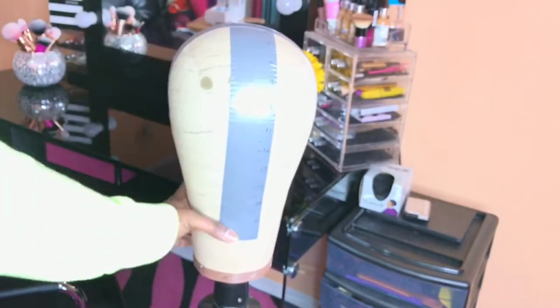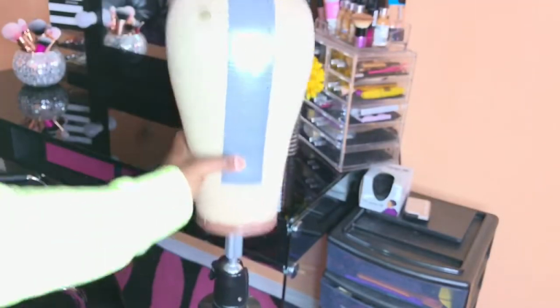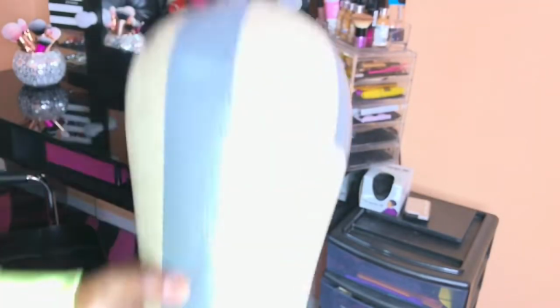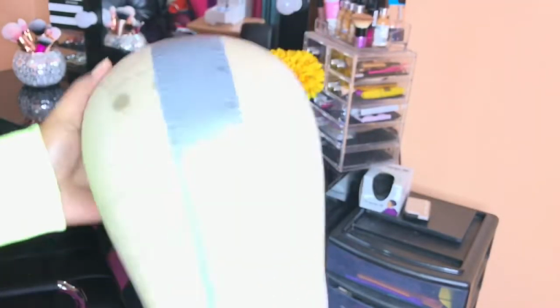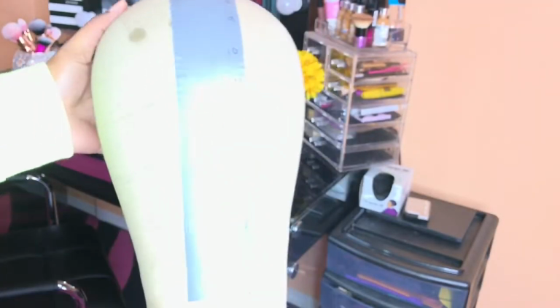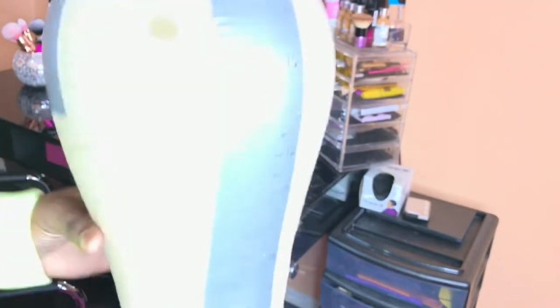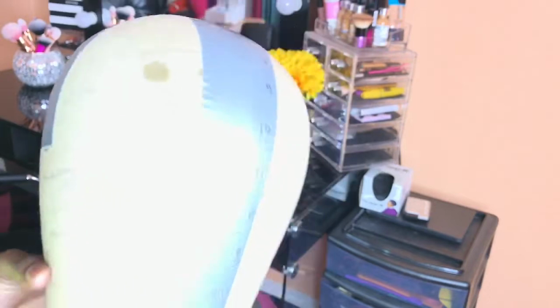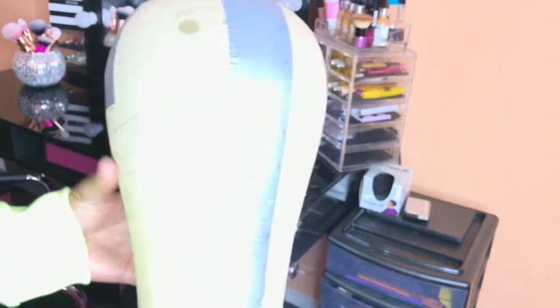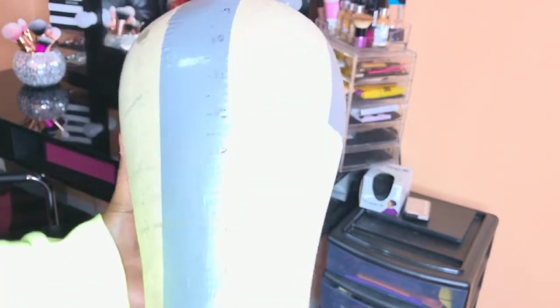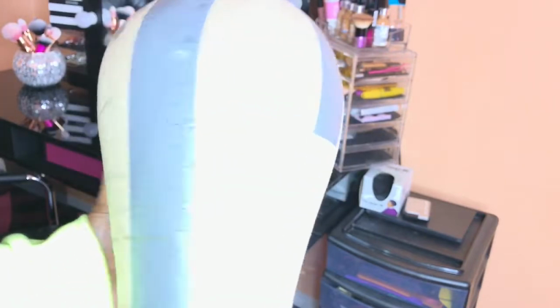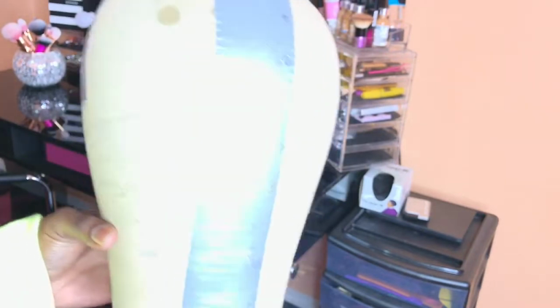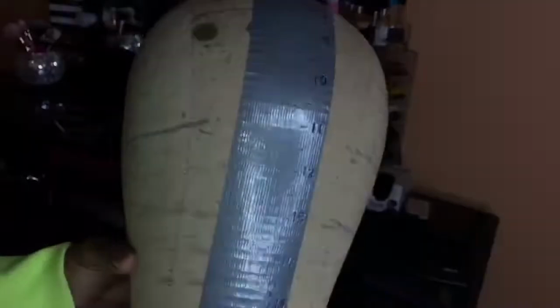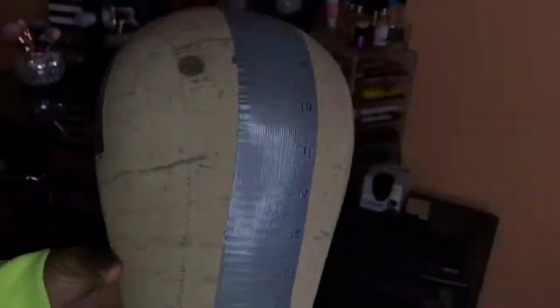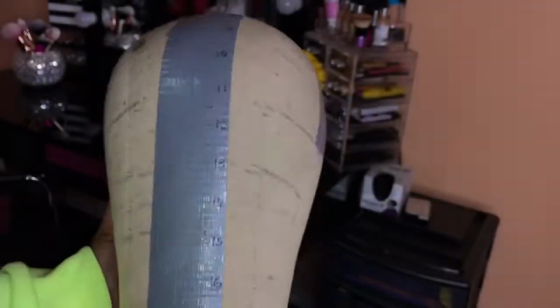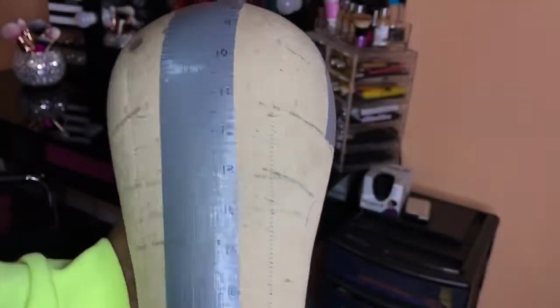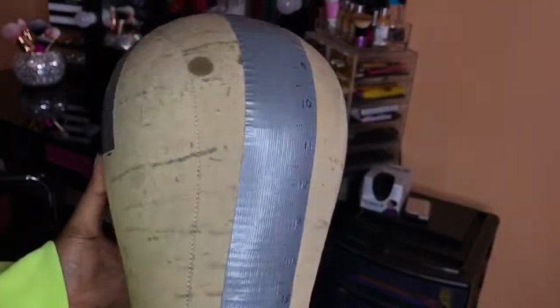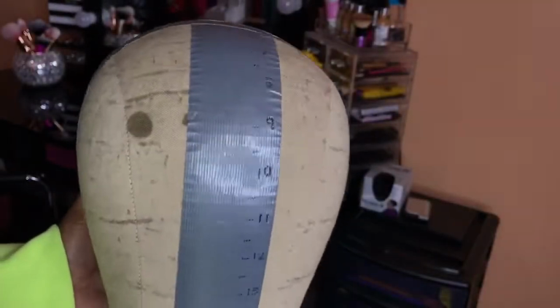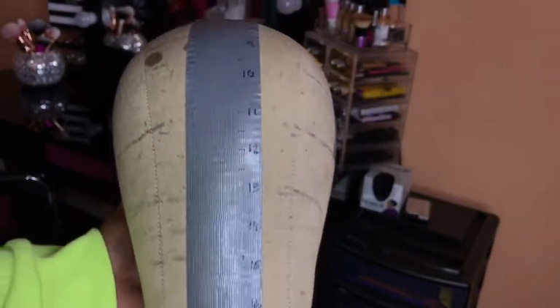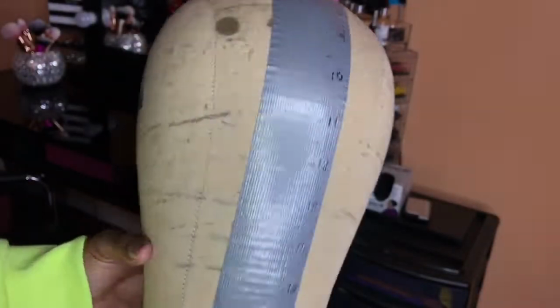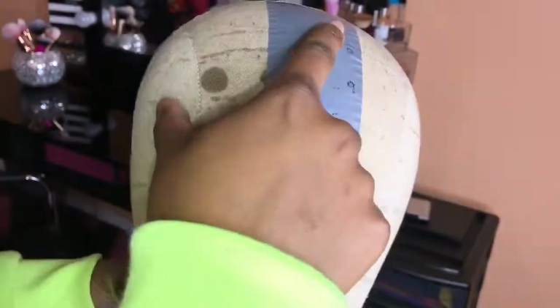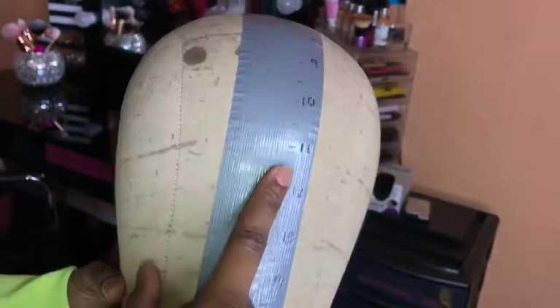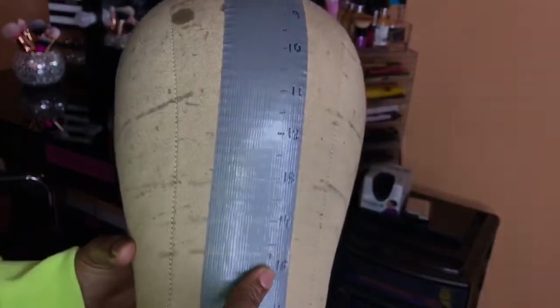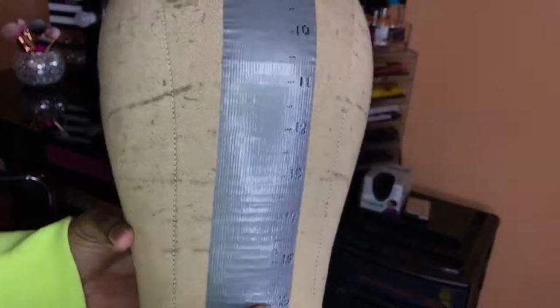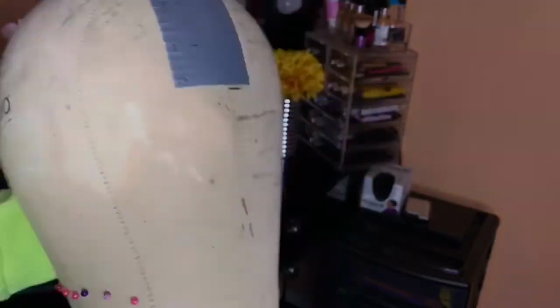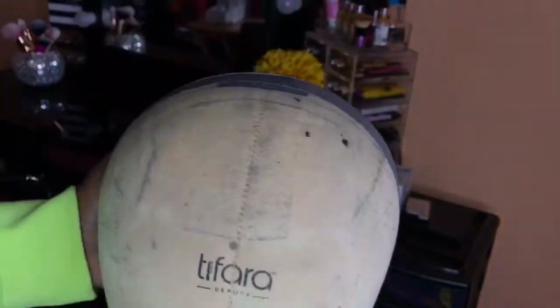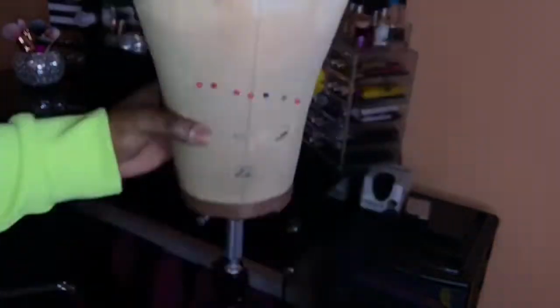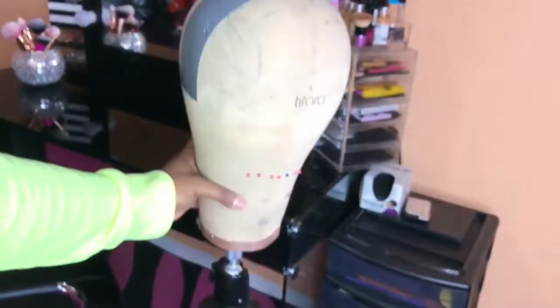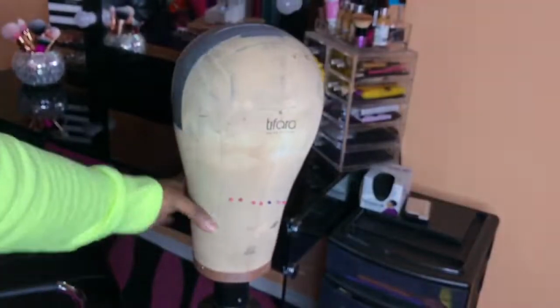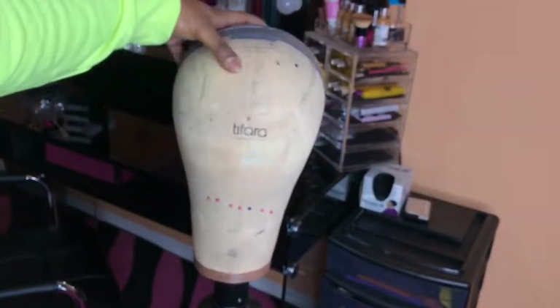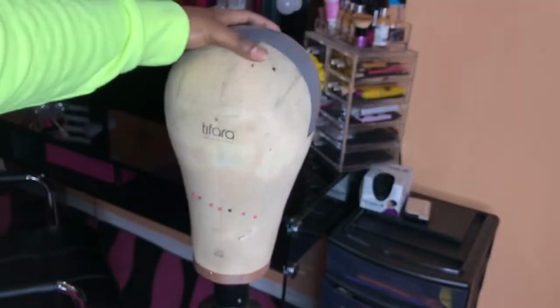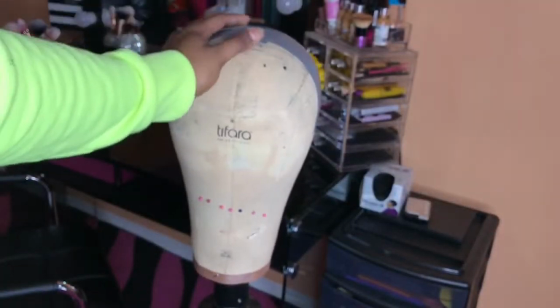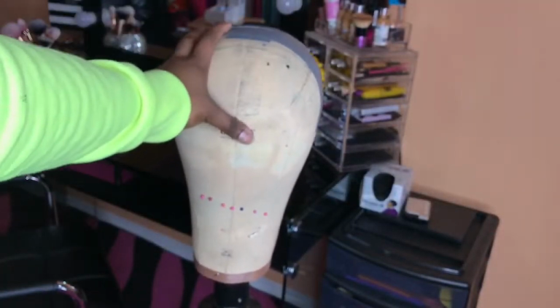Let's jump into this canvas head. This is a 22-inch canvas head. As you can see, I measure from front to back 15 inches and from ears to ears 15 inches.